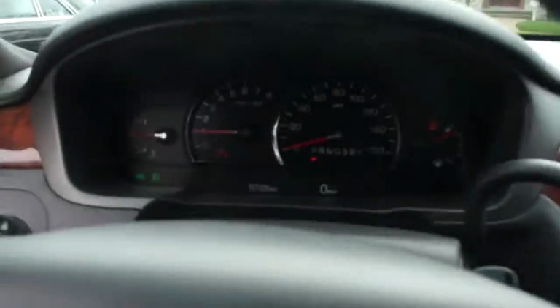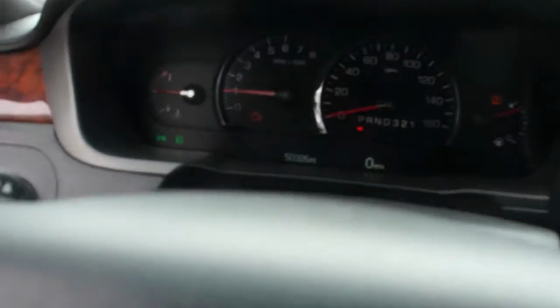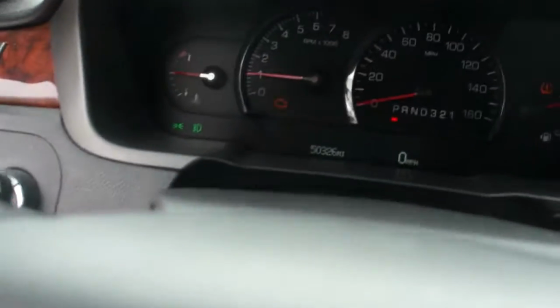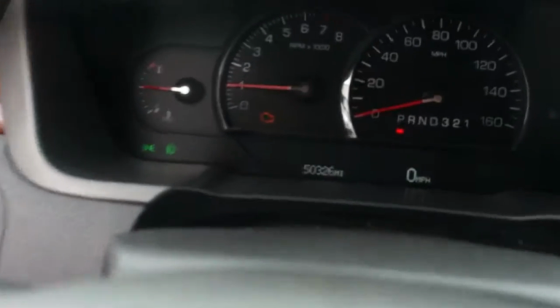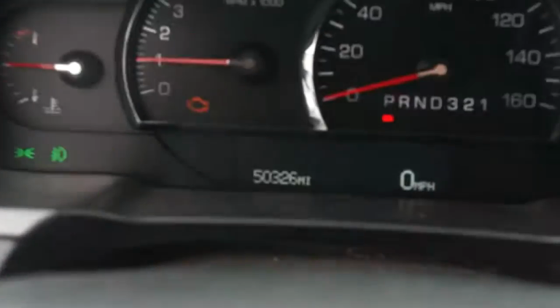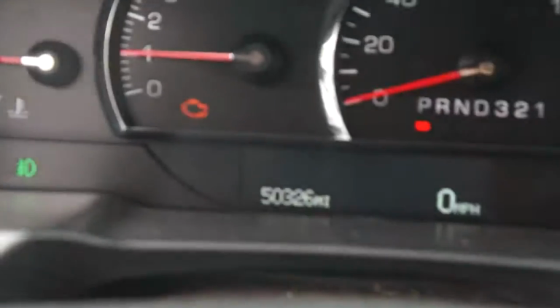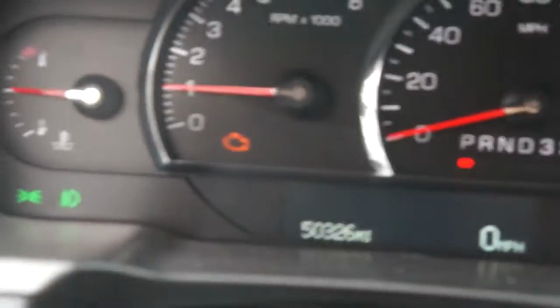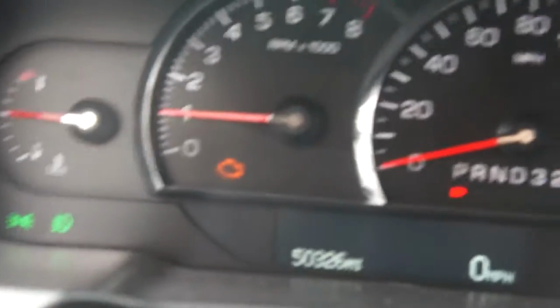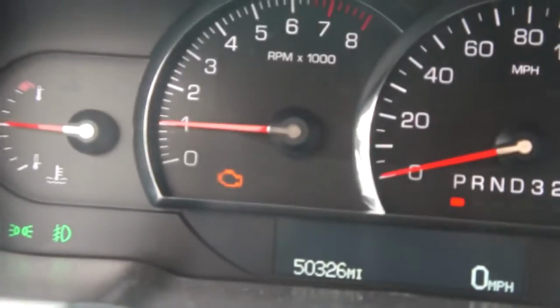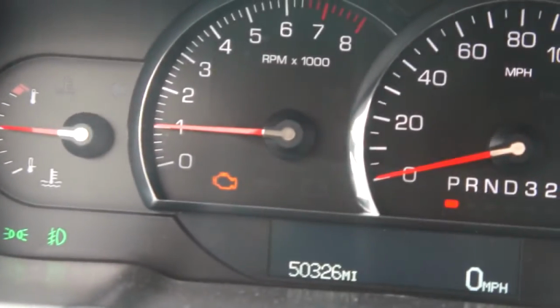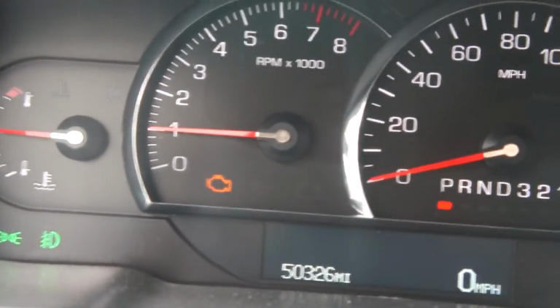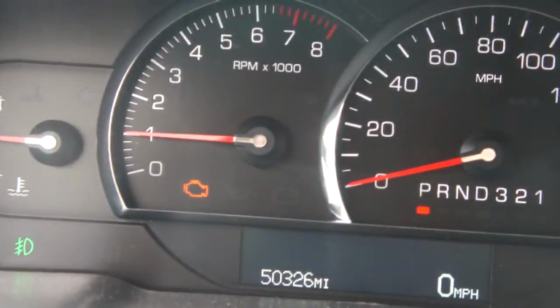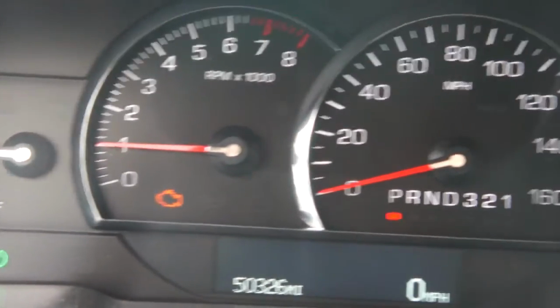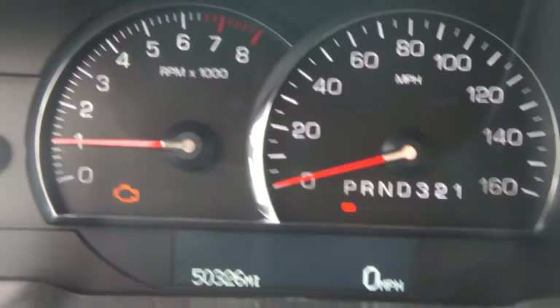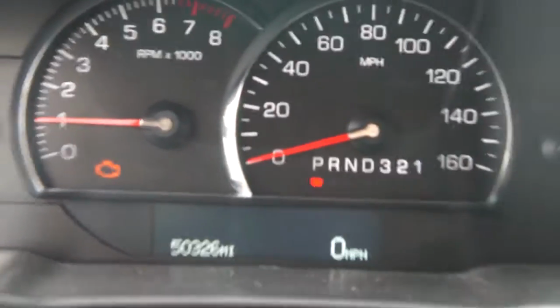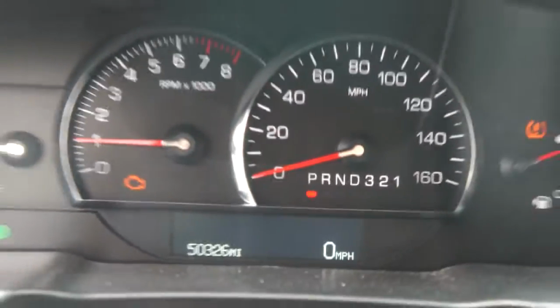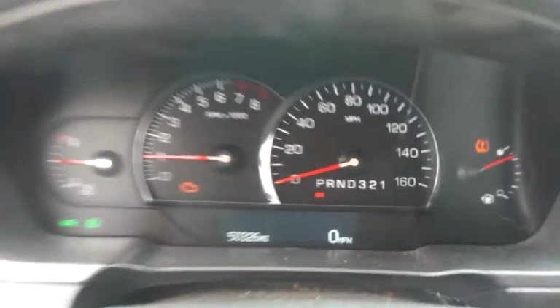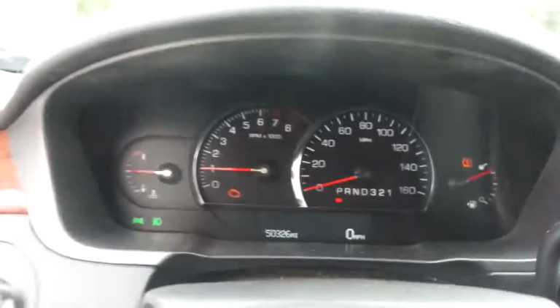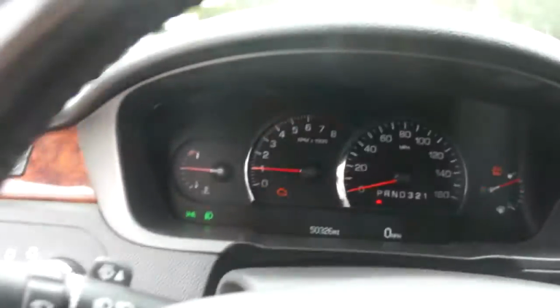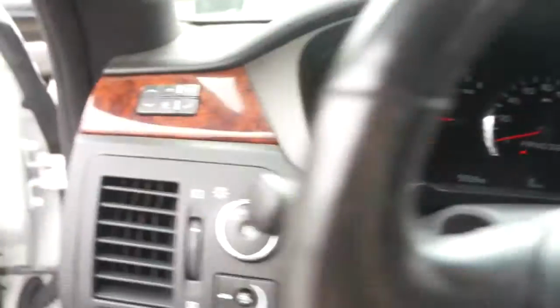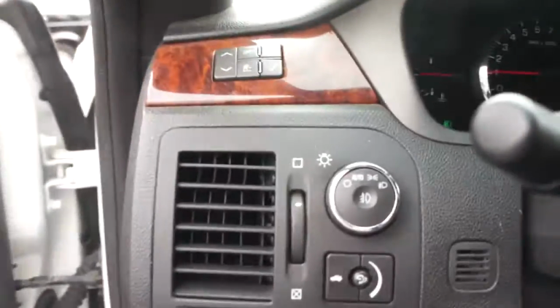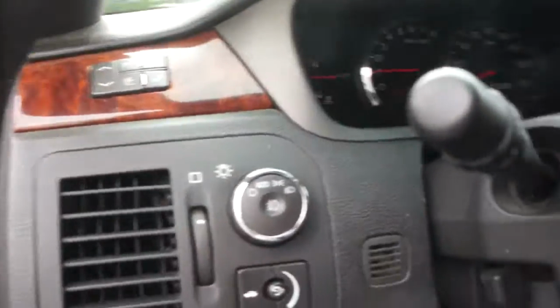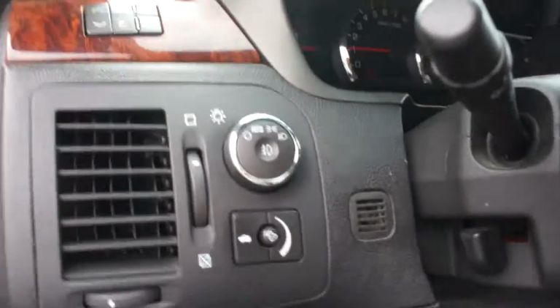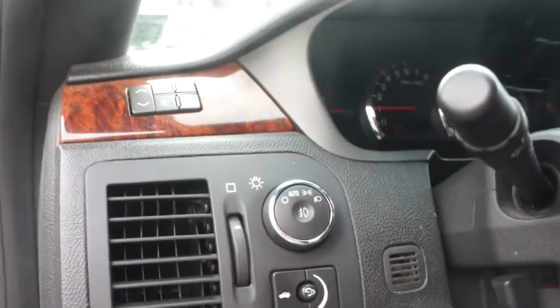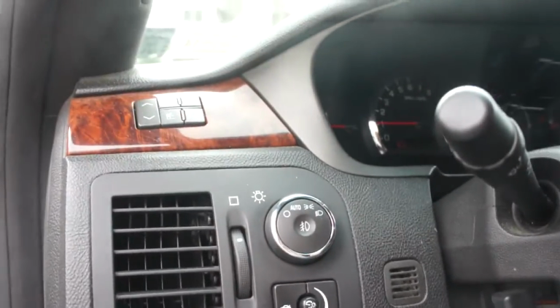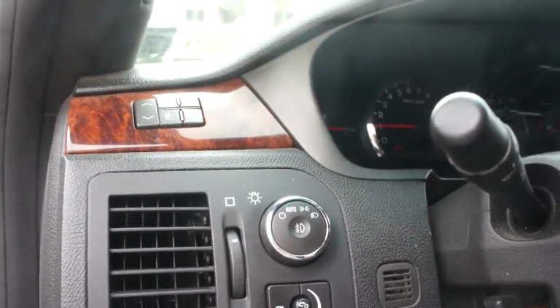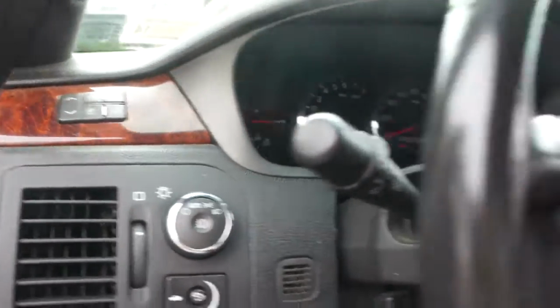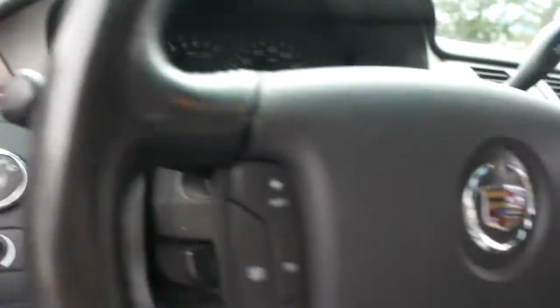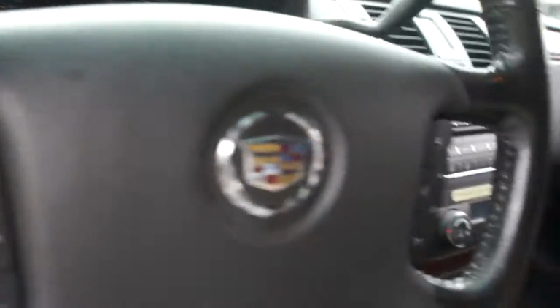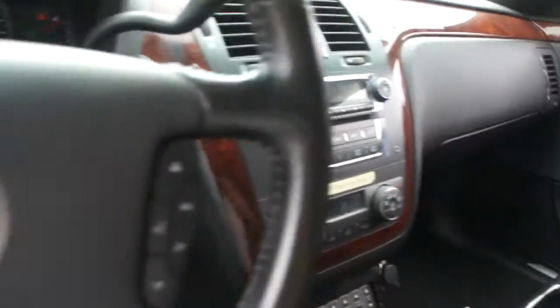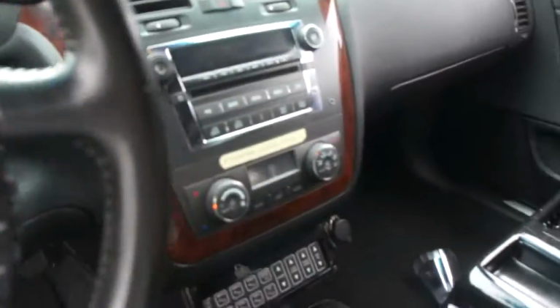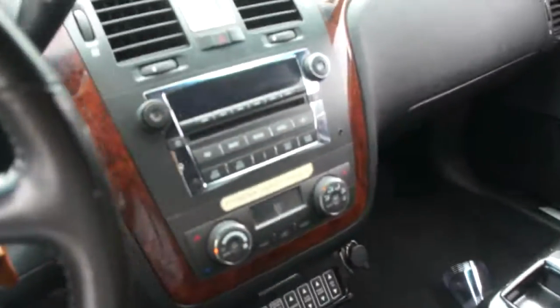Showing 50,326 miles on the odometer. Got everything — automatic headlamps, fog lights.